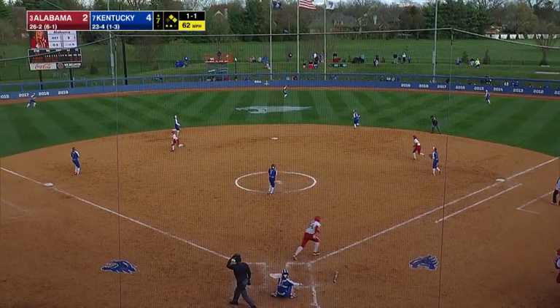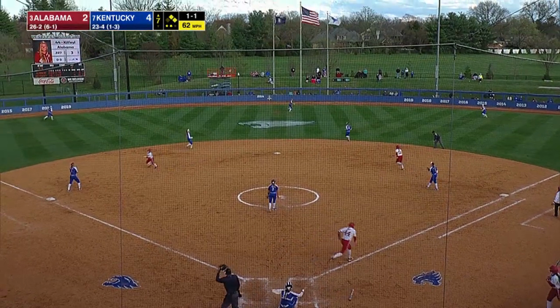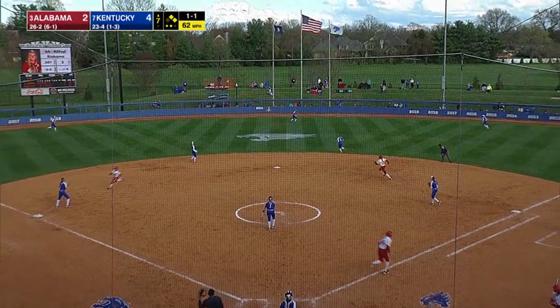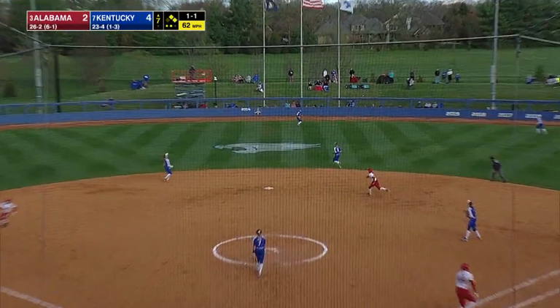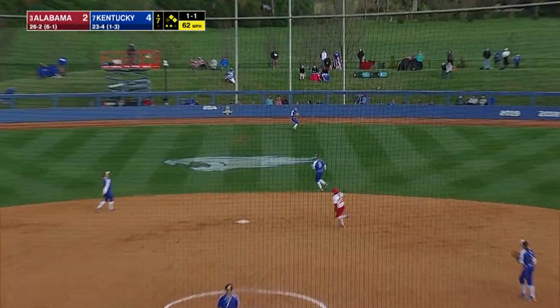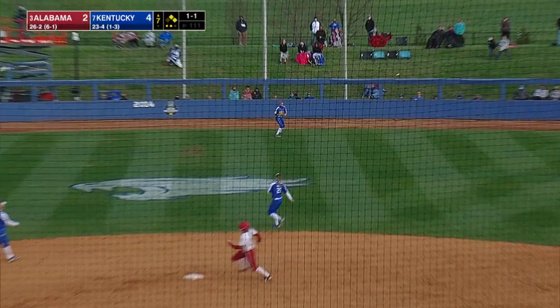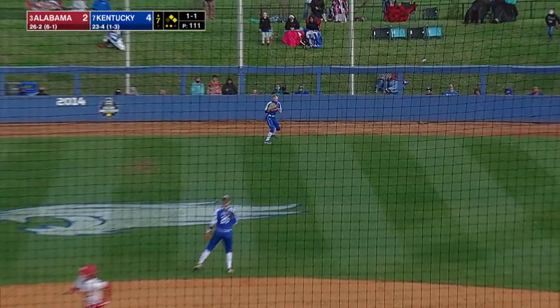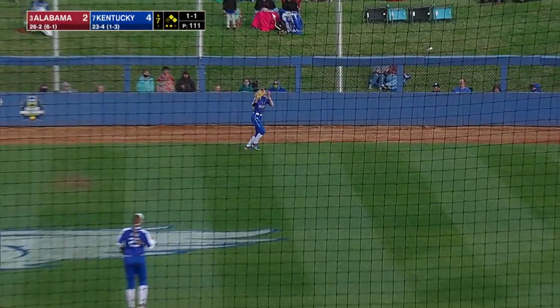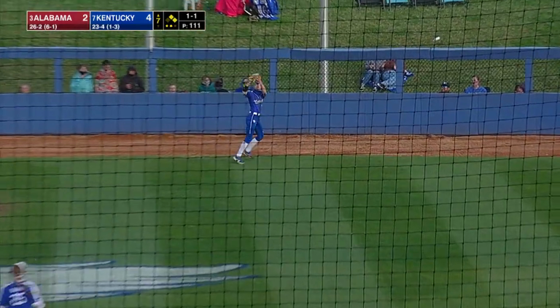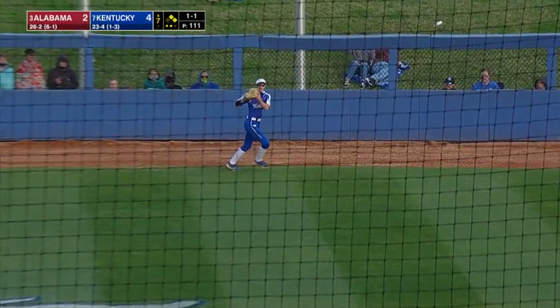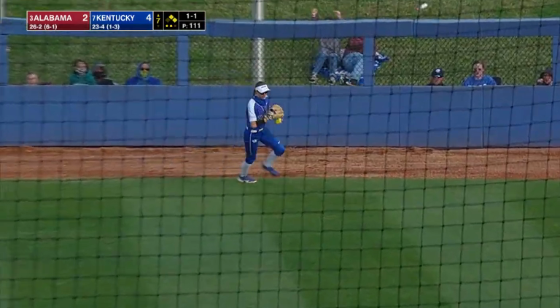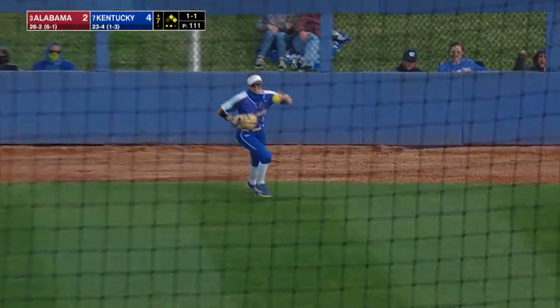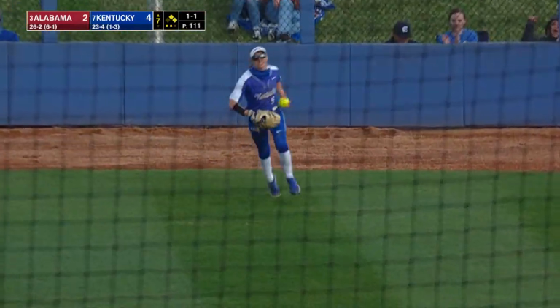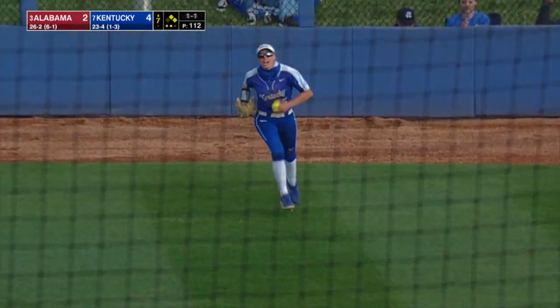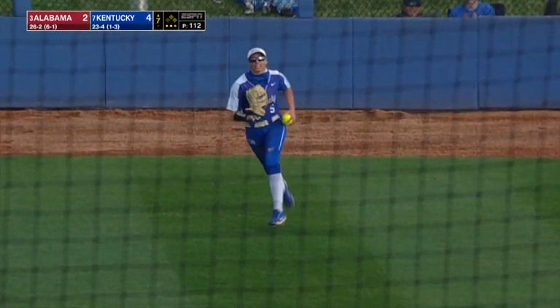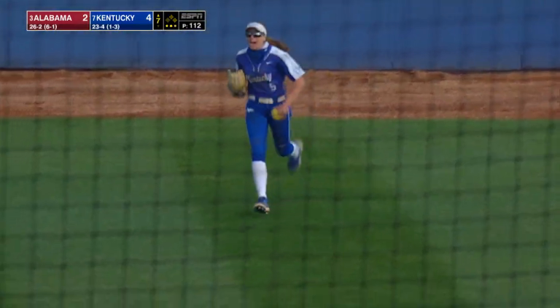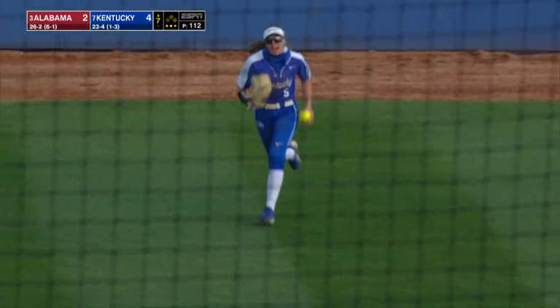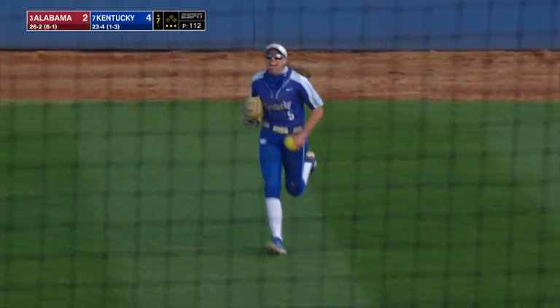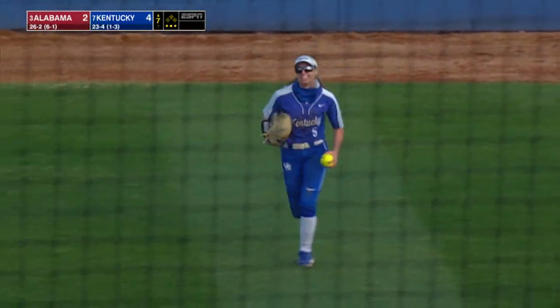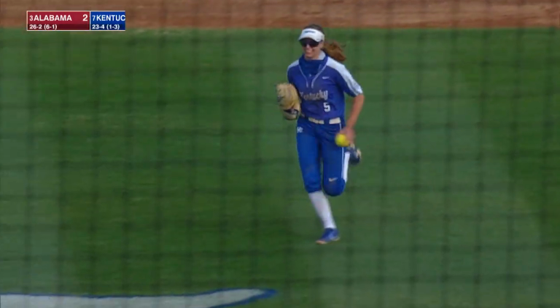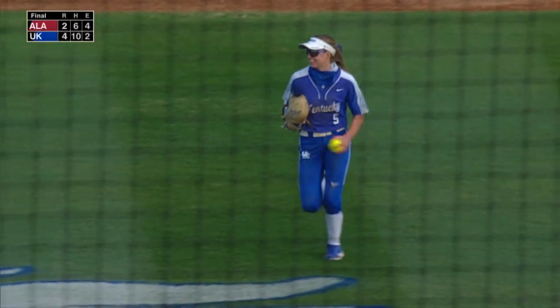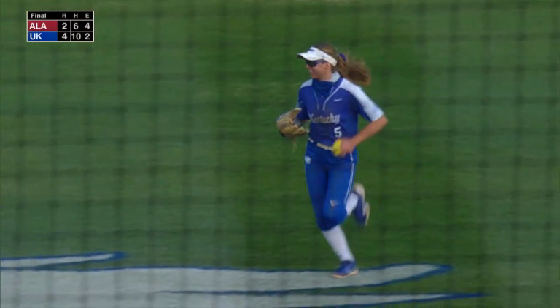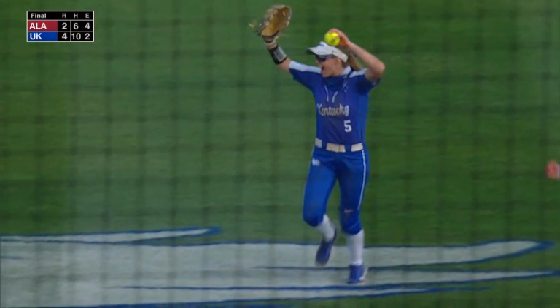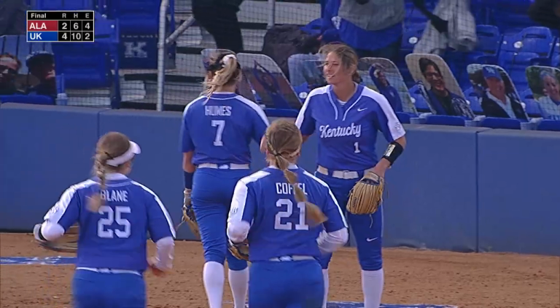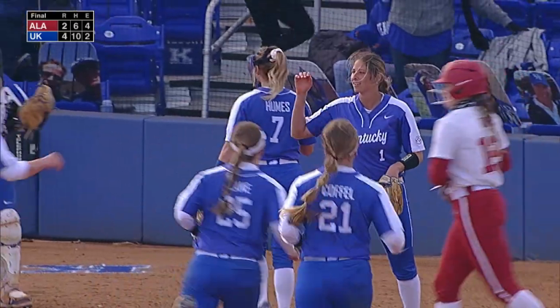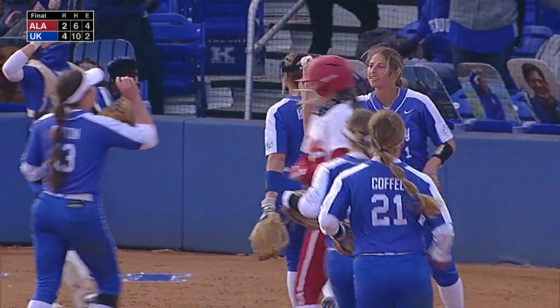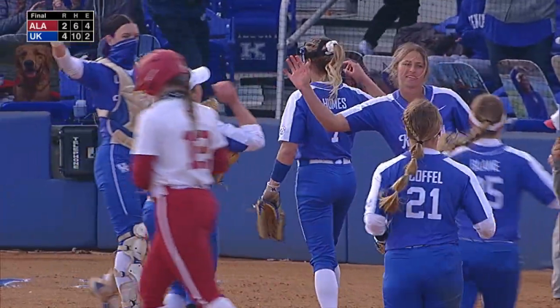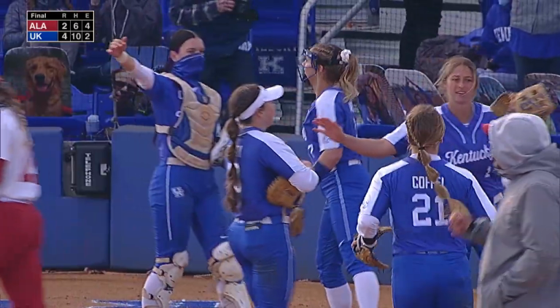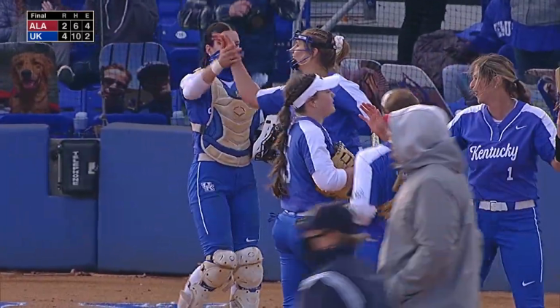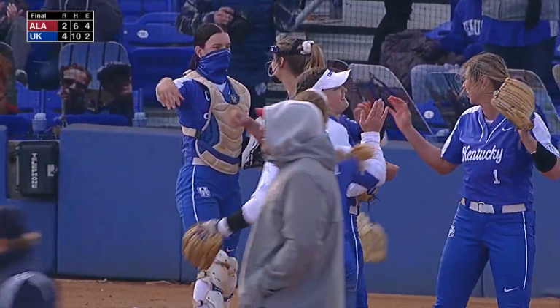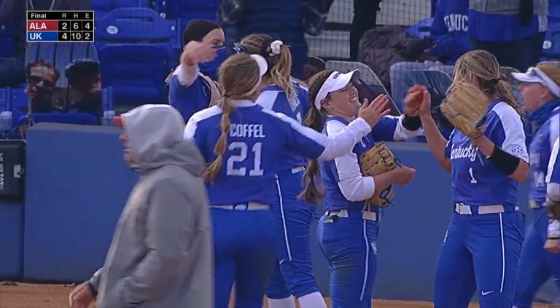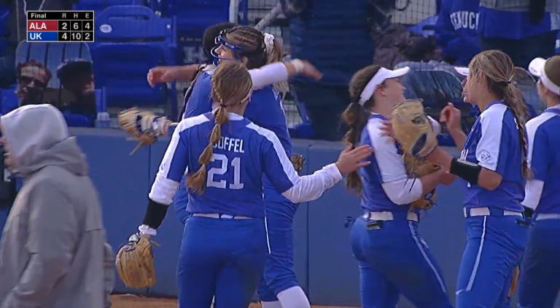High fly, deep center but playable. And caught on the edge of the track by Spangler to end the game. And Kentucky hangs on to beat Alabama 4-2.